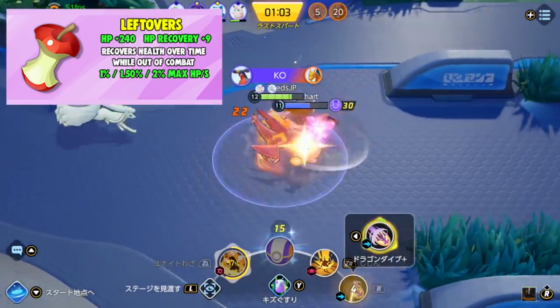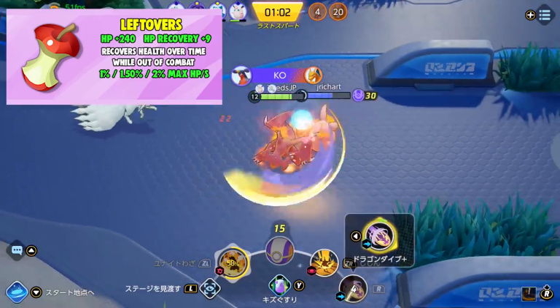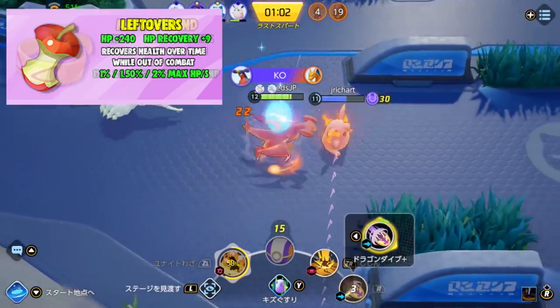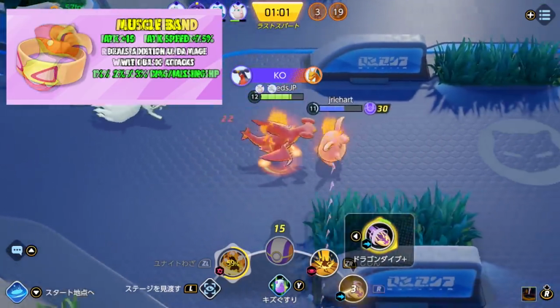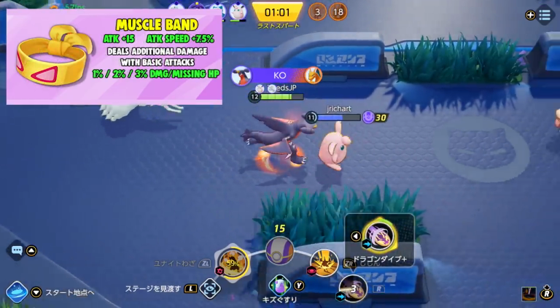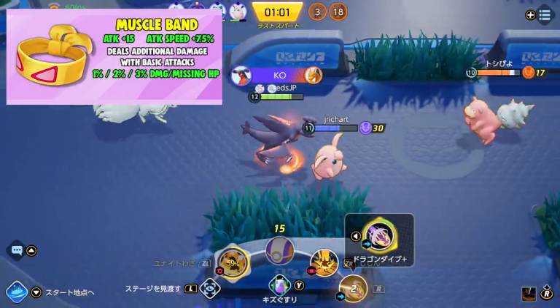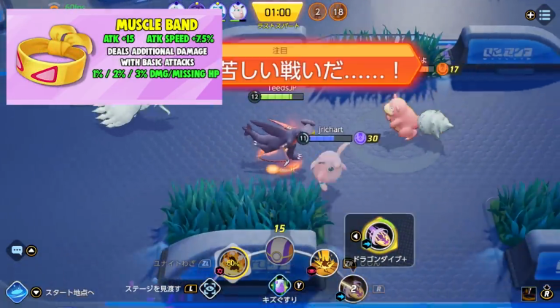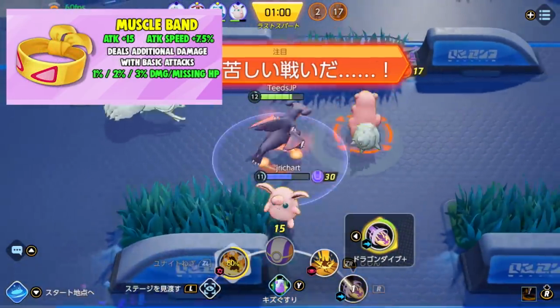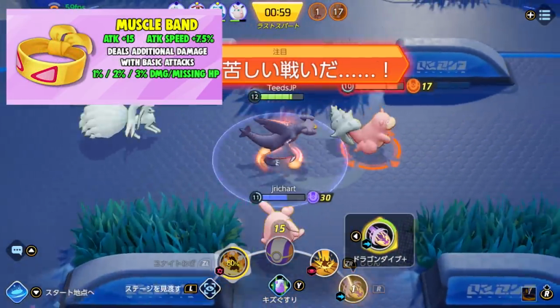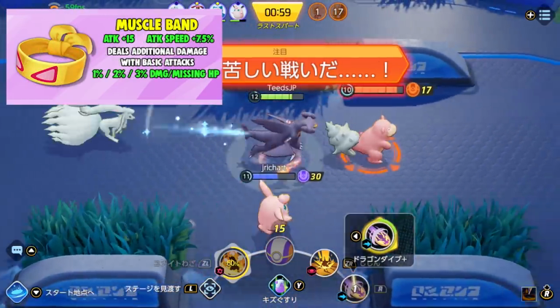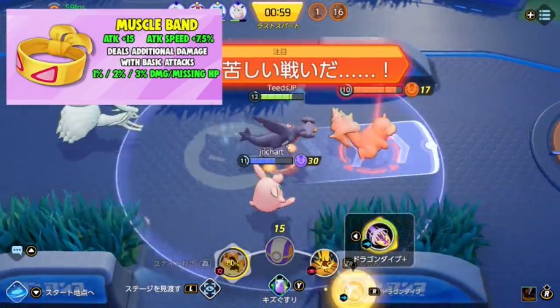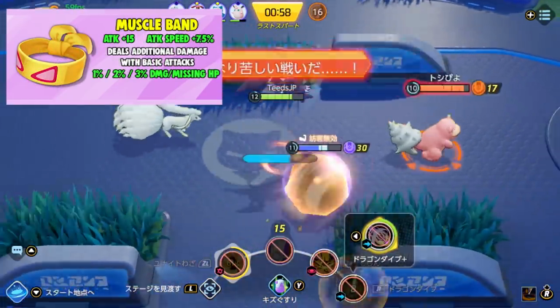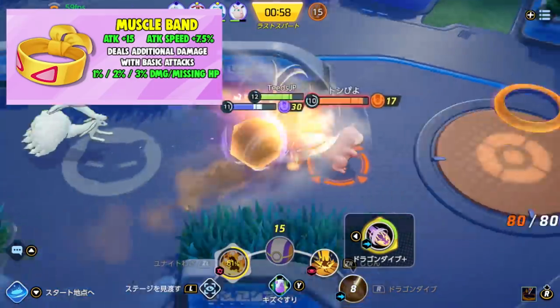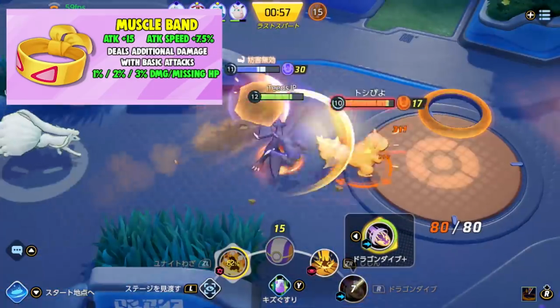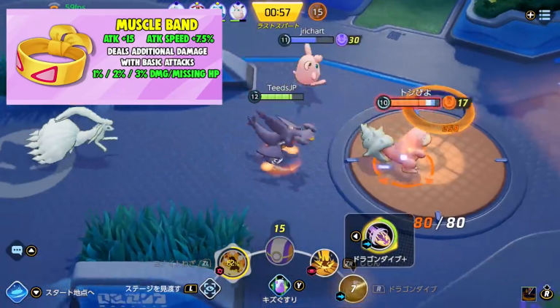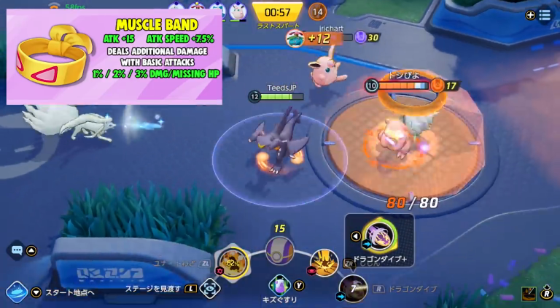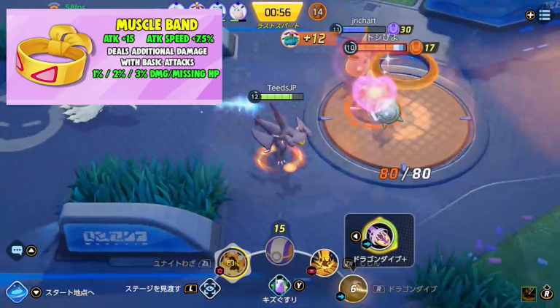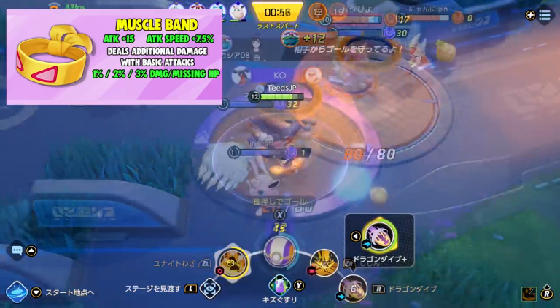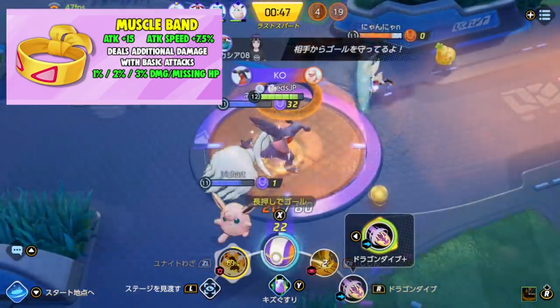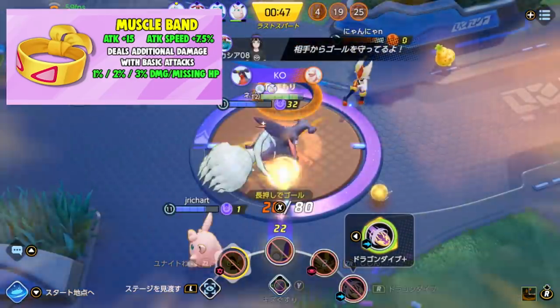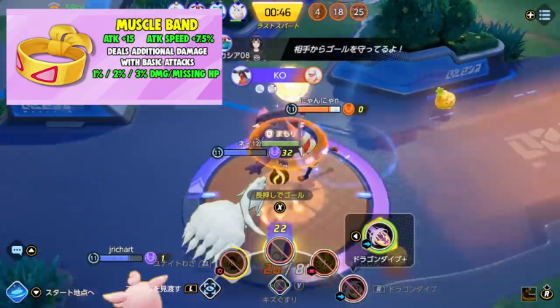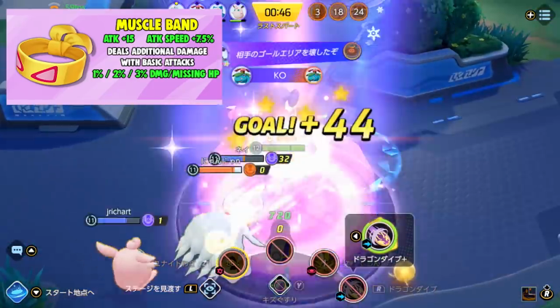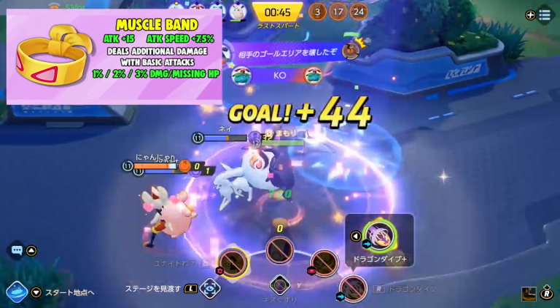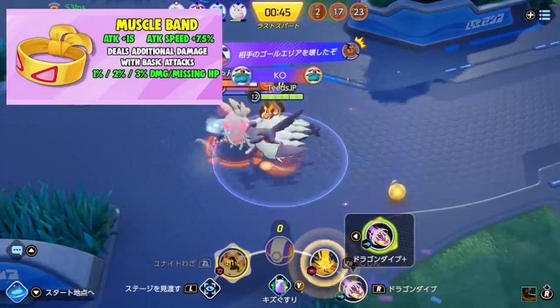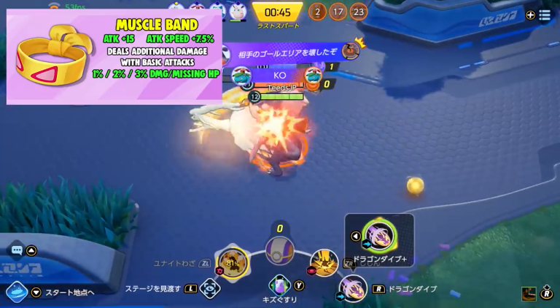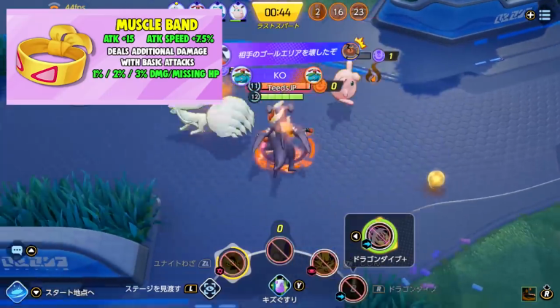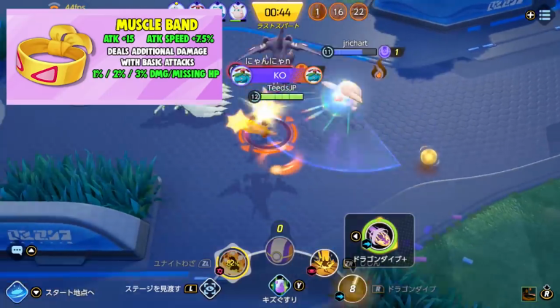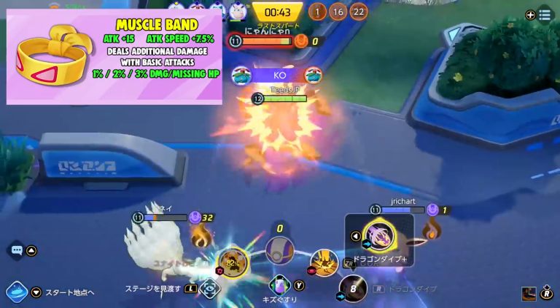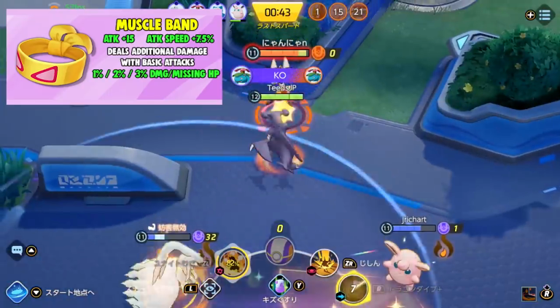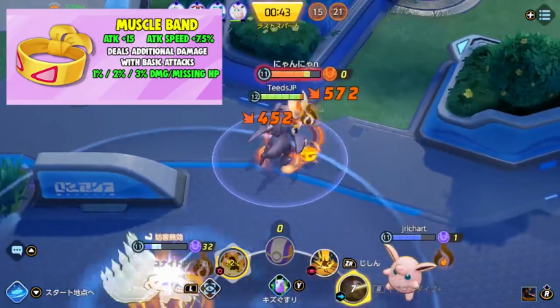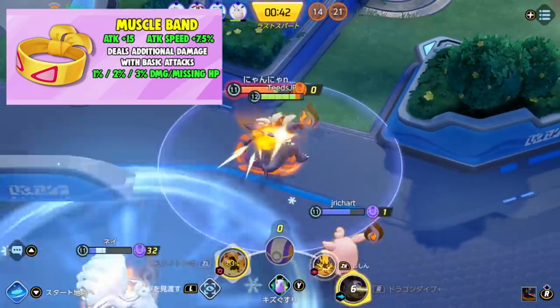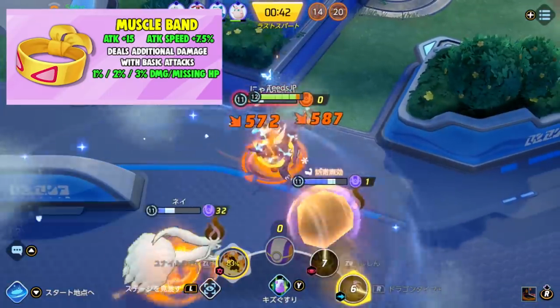The next item is Muscle Band. It grants 15 attack and 7.5 attack speed, and deals additional damage with basic attacks. This is a strong choice for Pokemon who are offensive and basic attack focused.